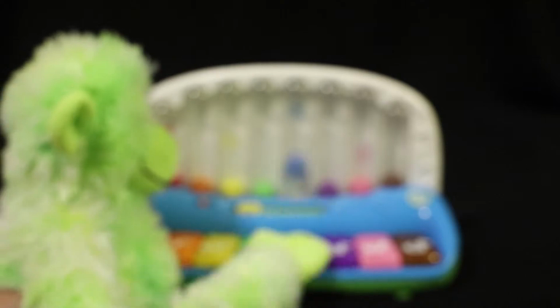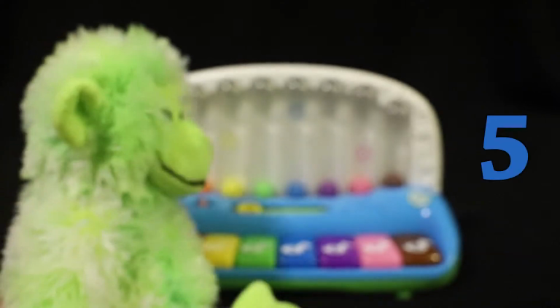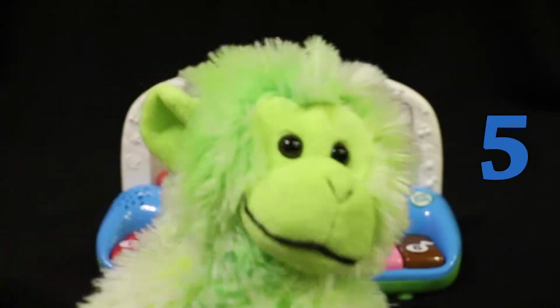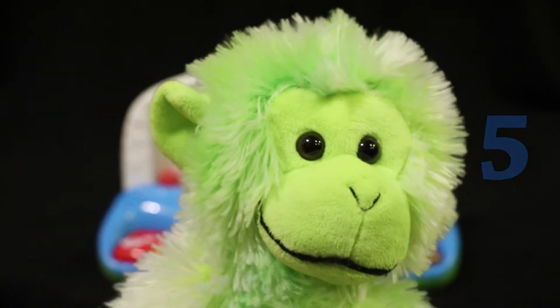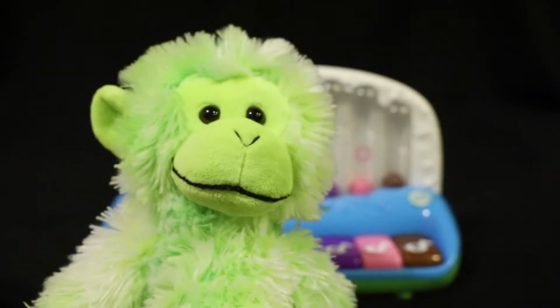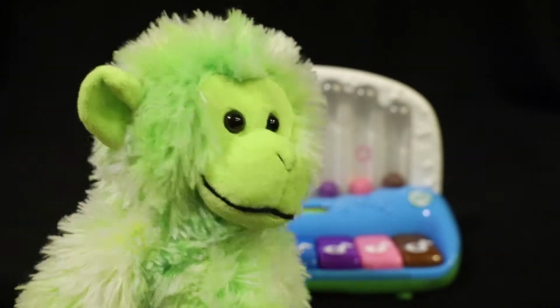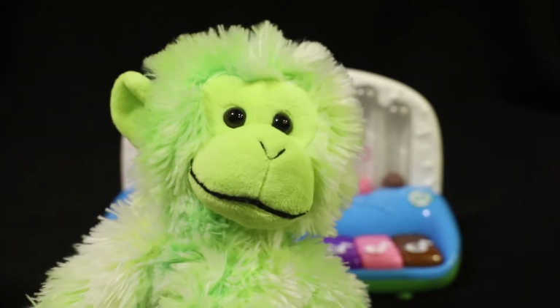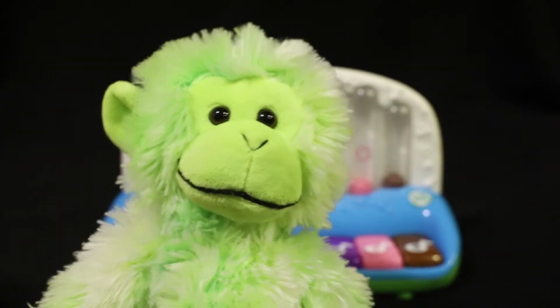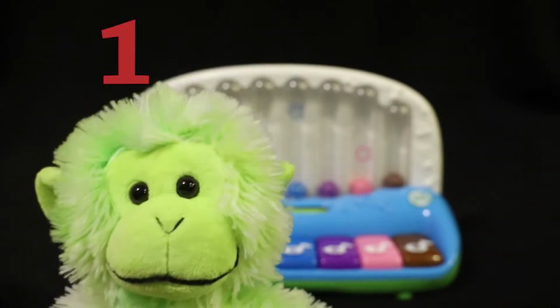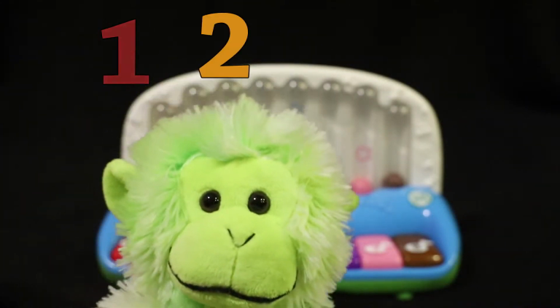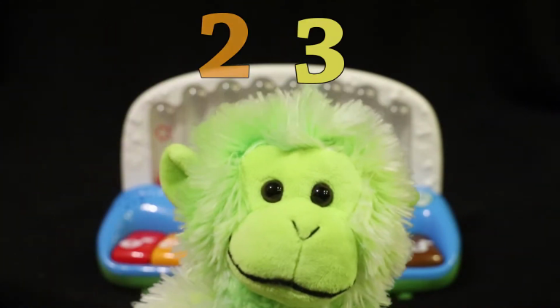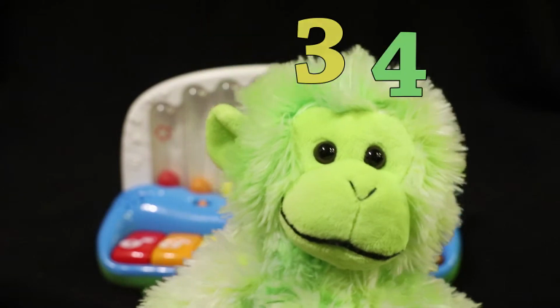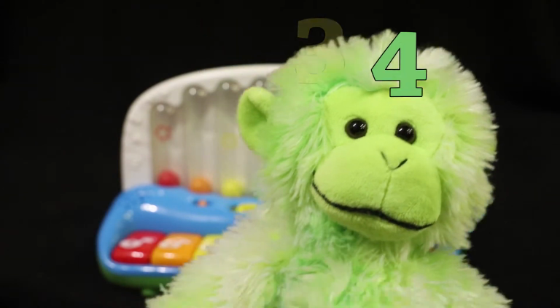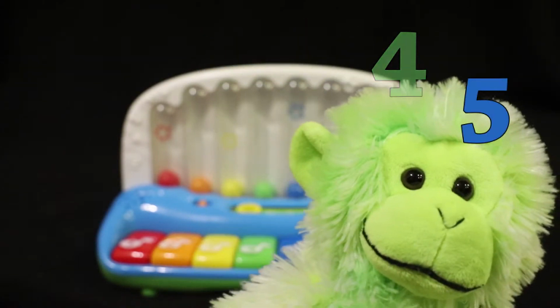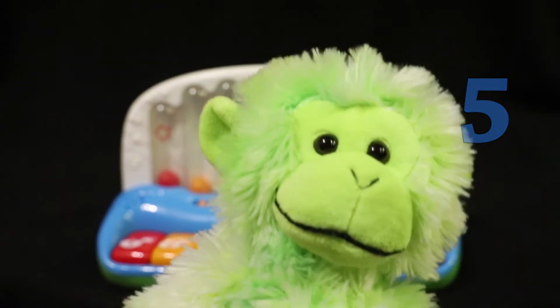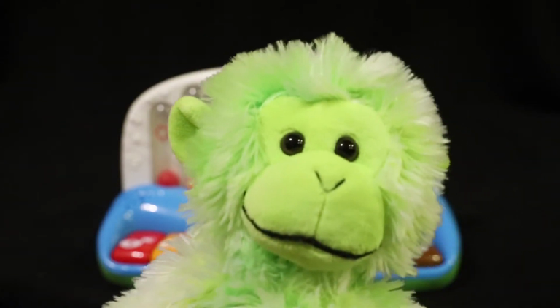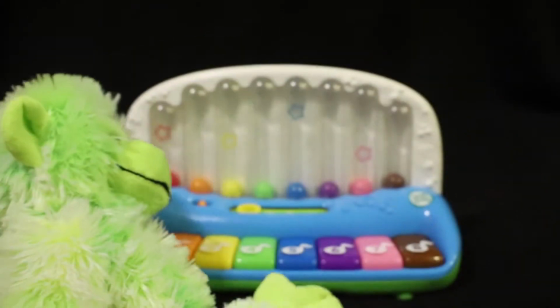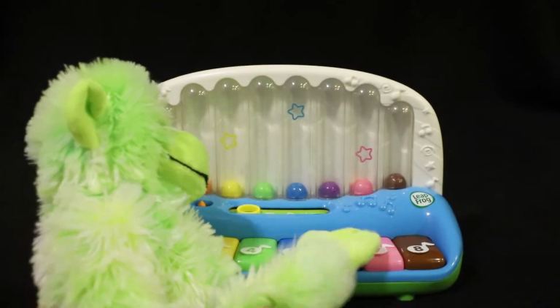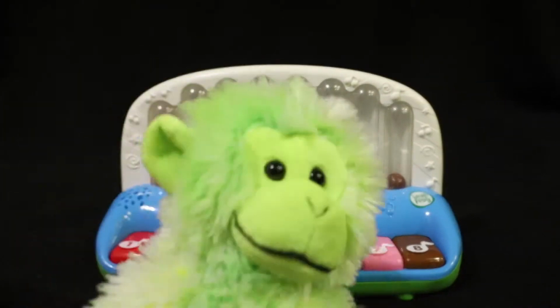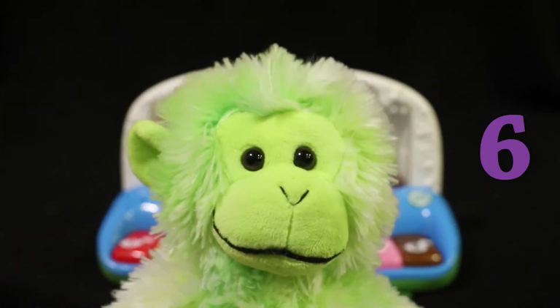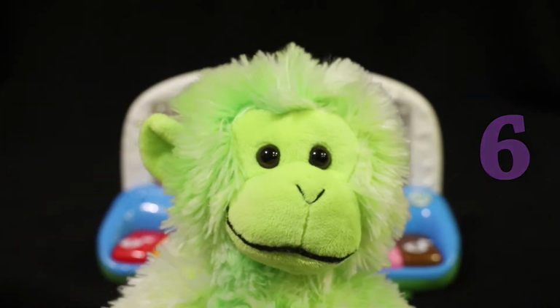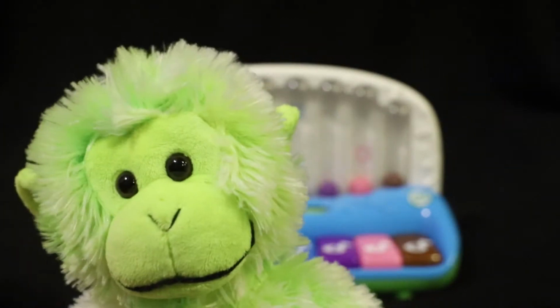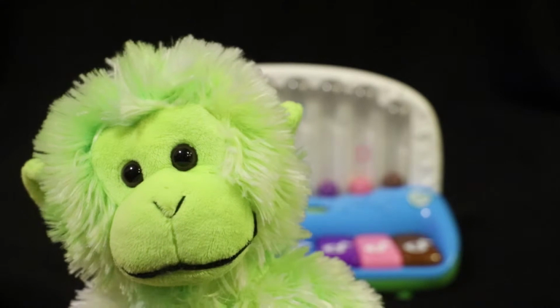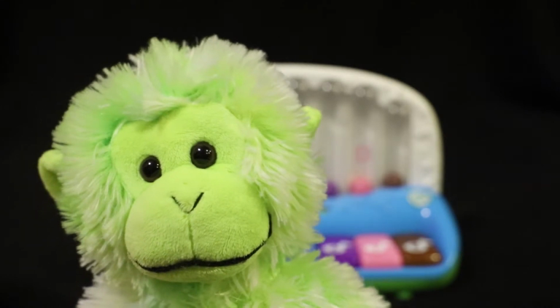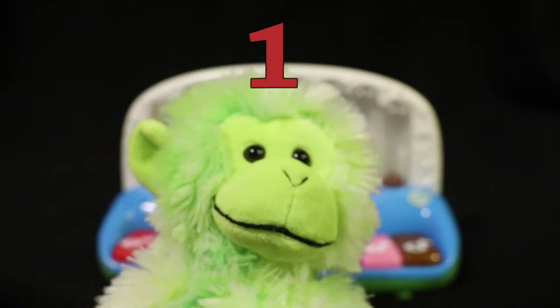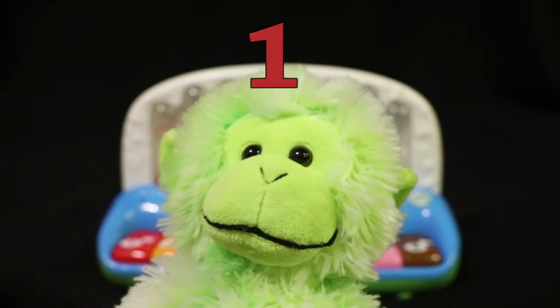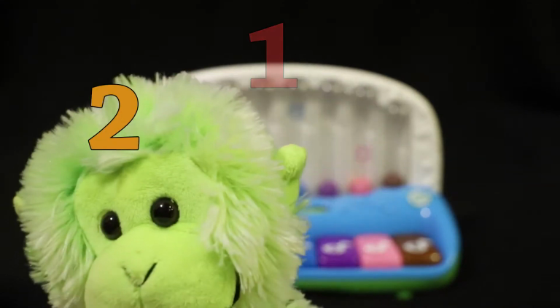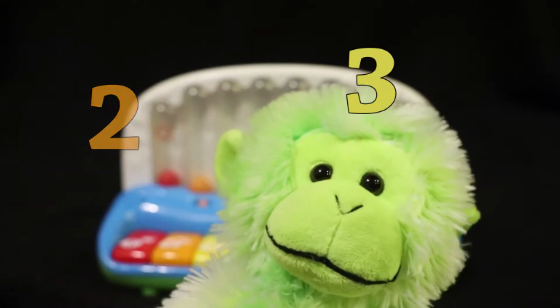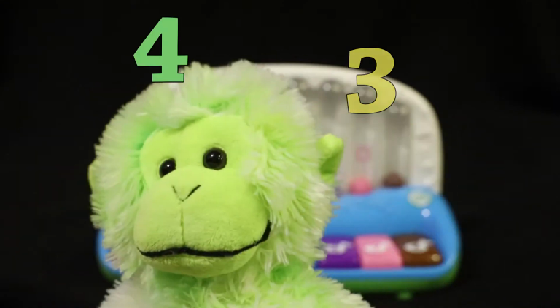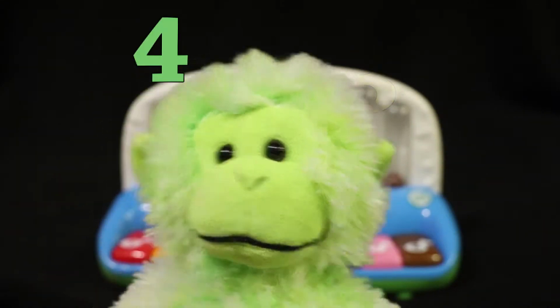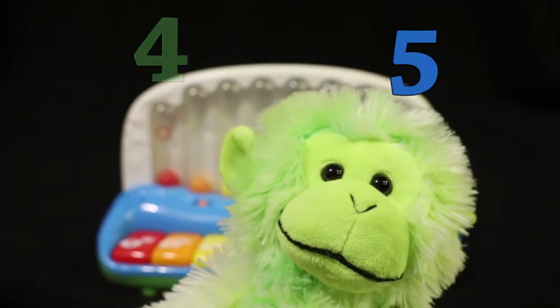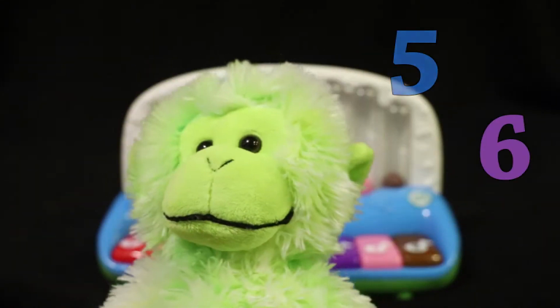Five. Let's count: one, two, three, four, five. Six. Let's count: one, two, three, four, five, six.